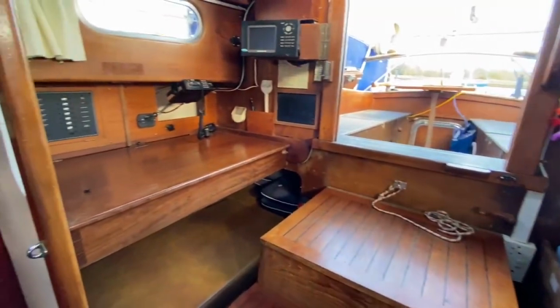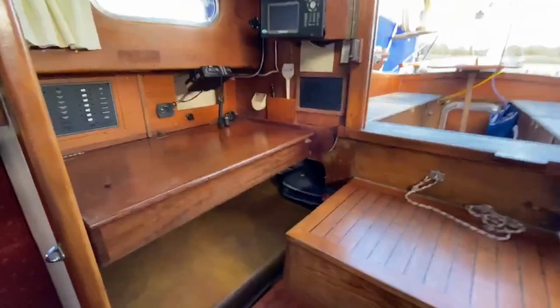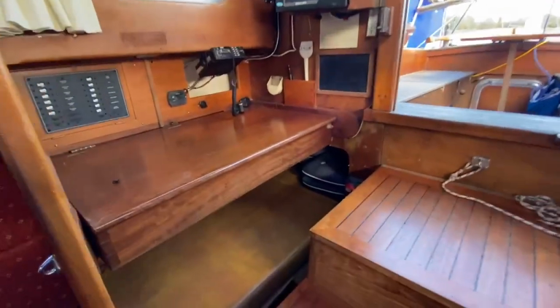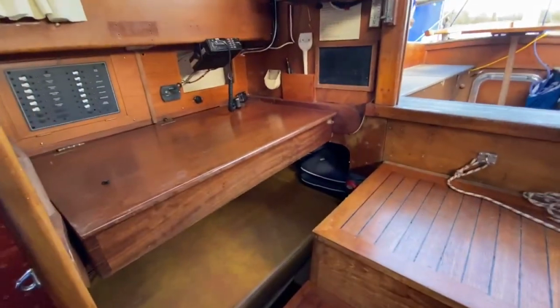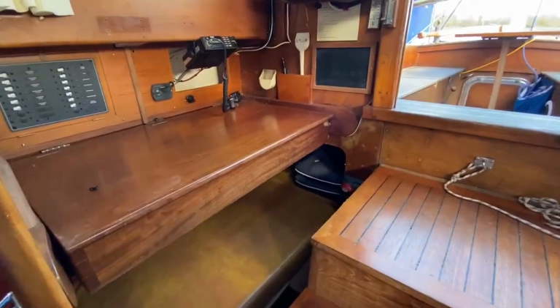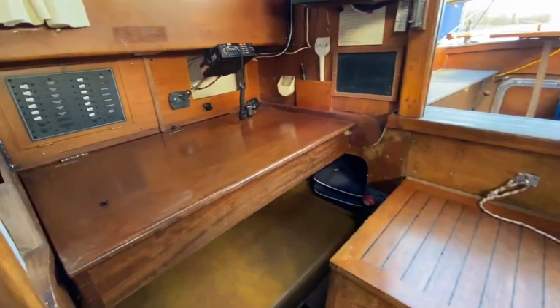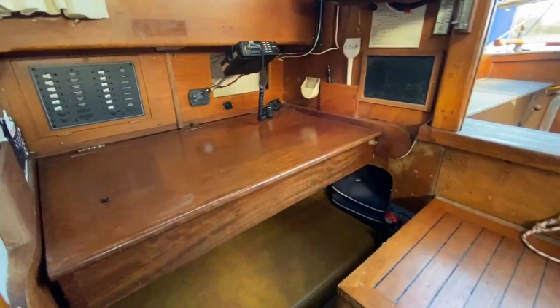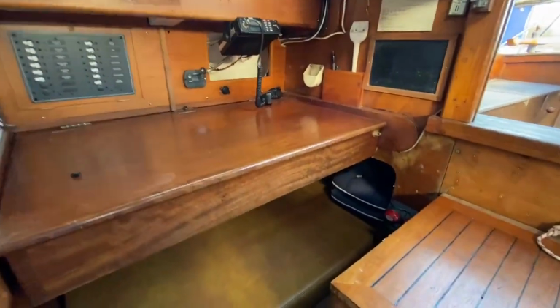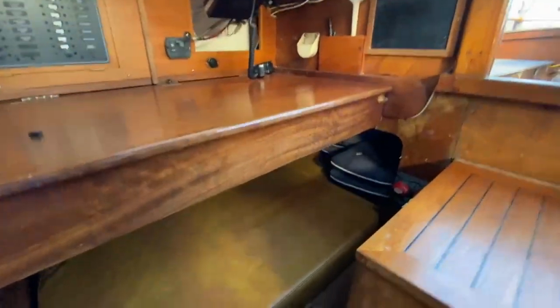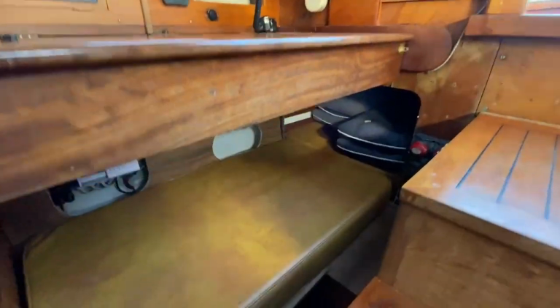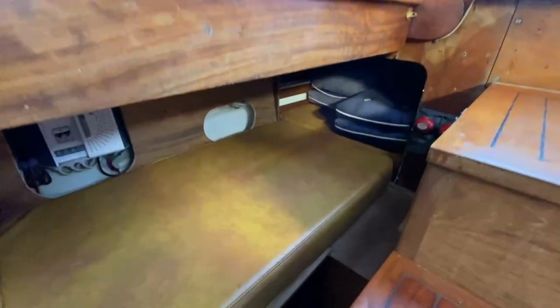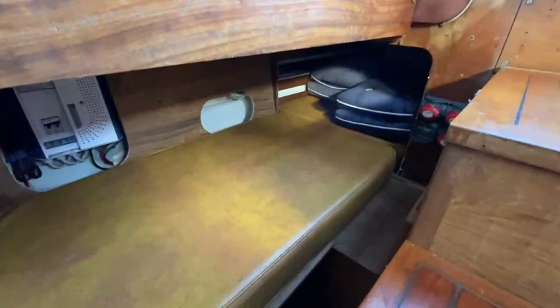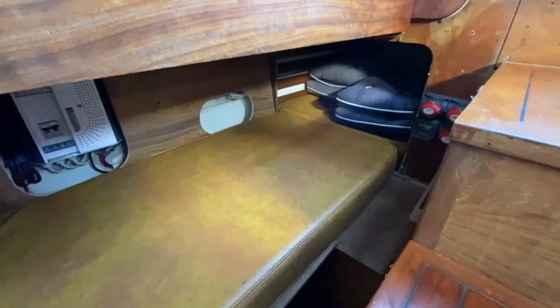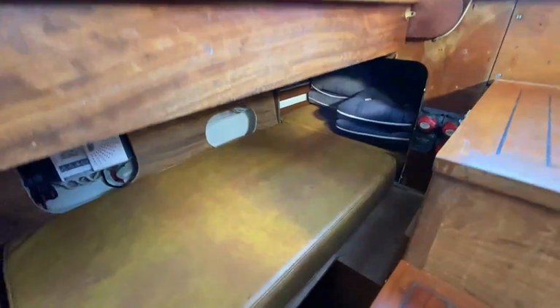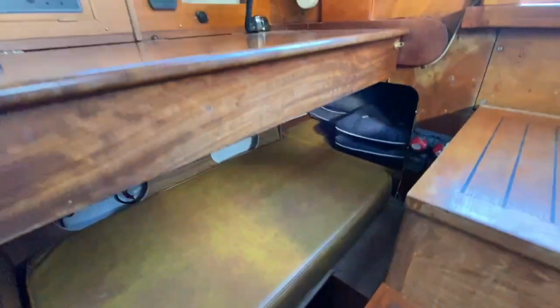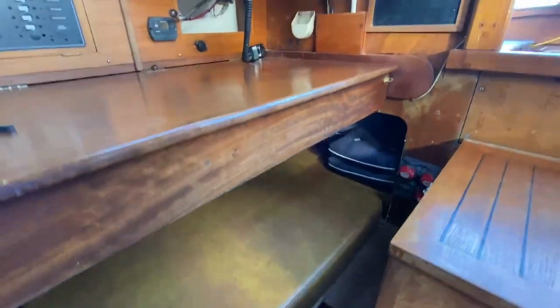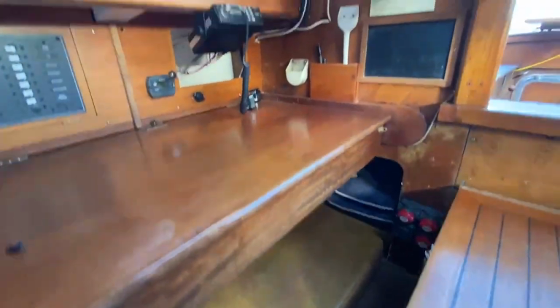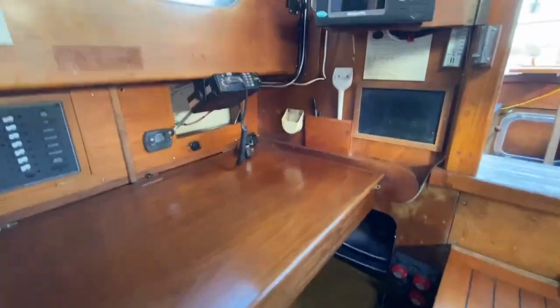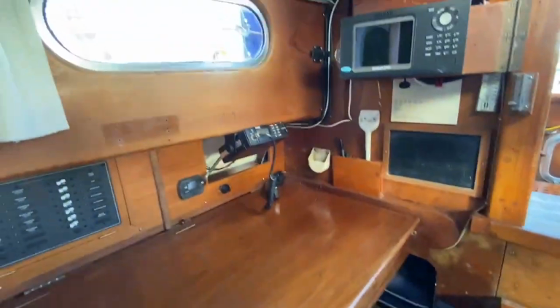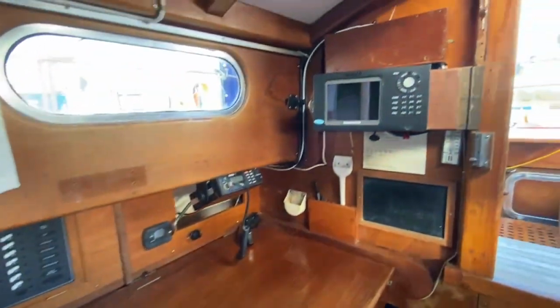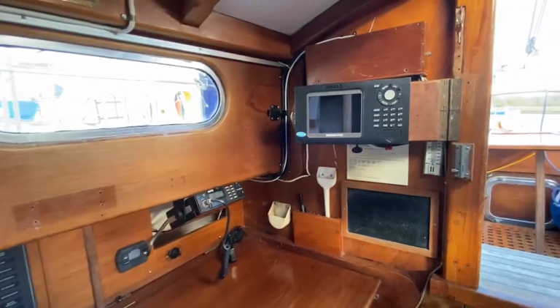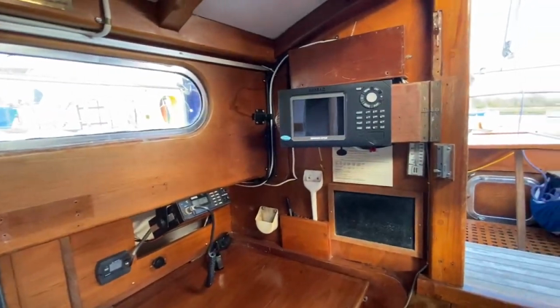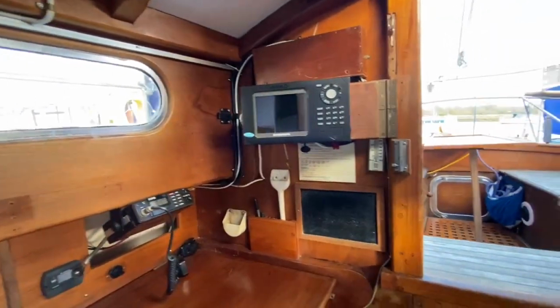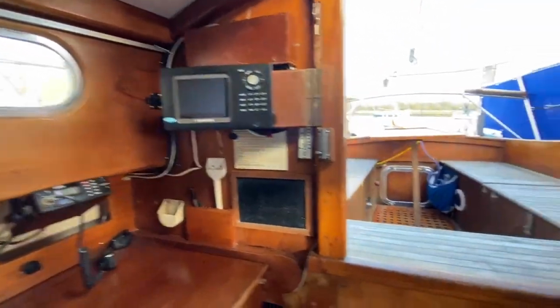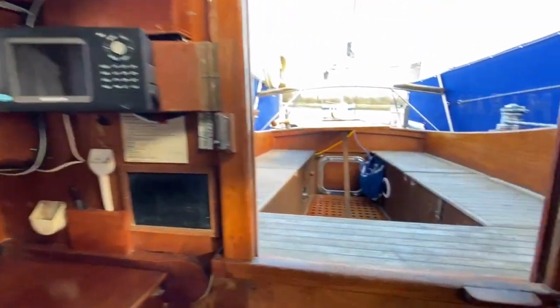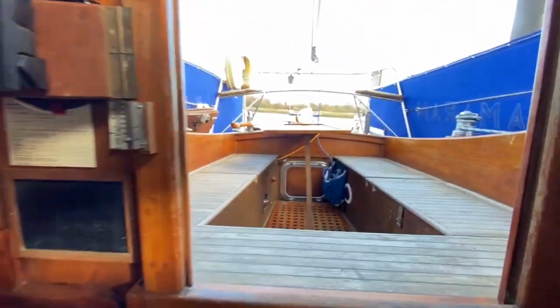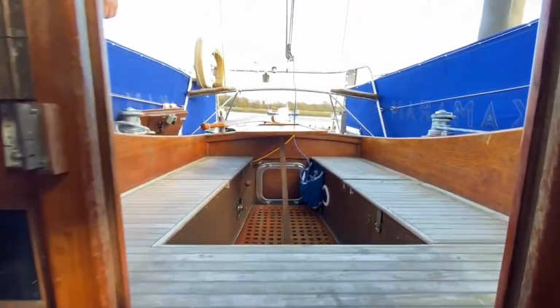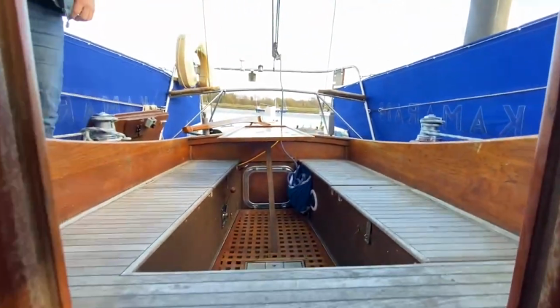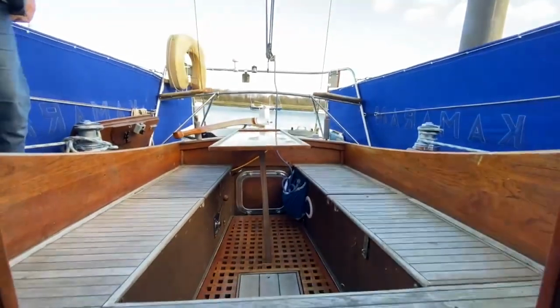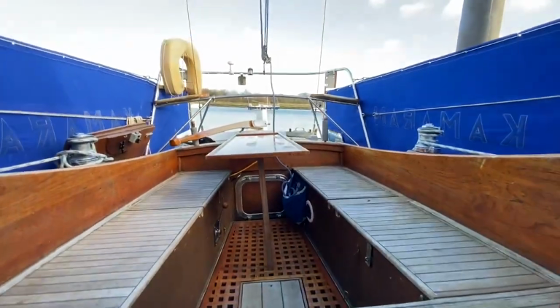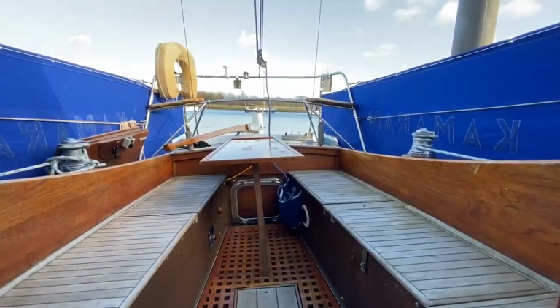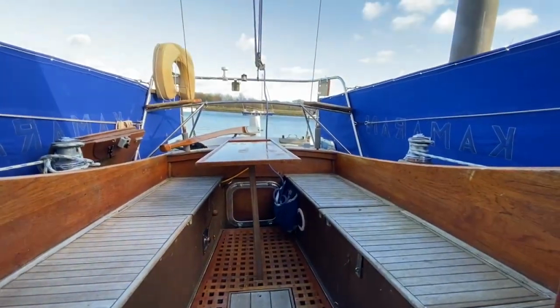There's your nice big nav table, your little after quarter berth, nav equipment. I'll give you a quick look out there — you can see the cockpit table setup.